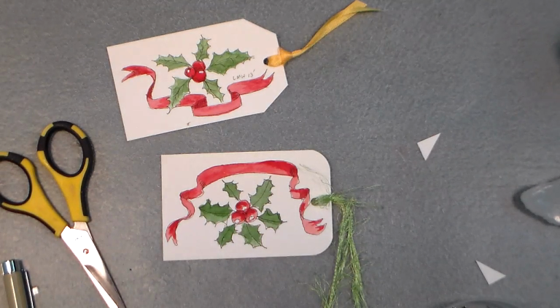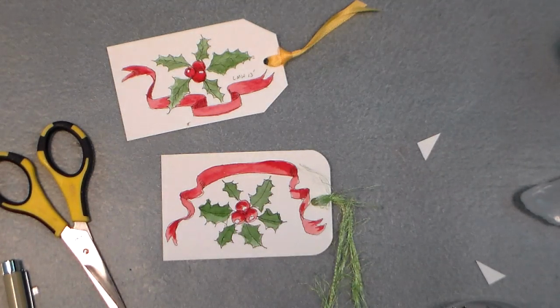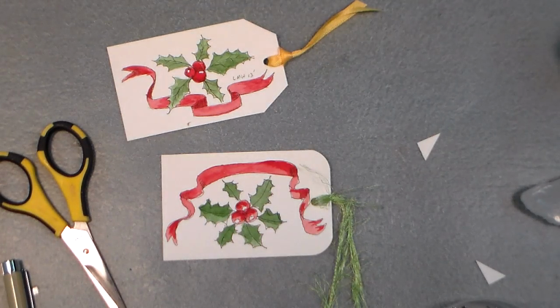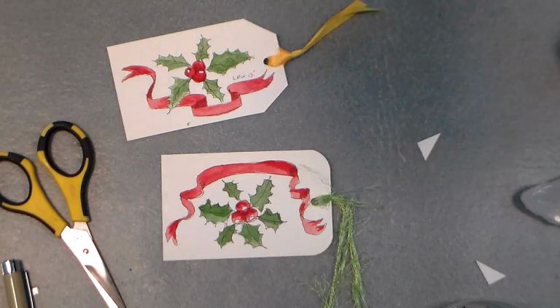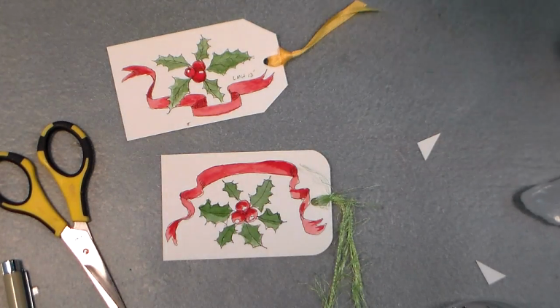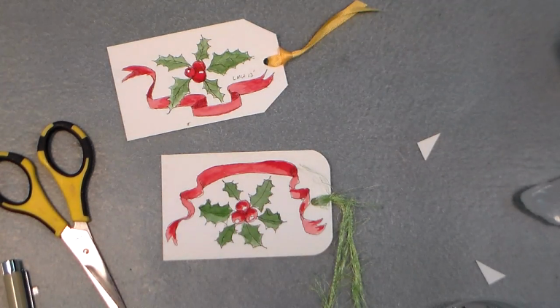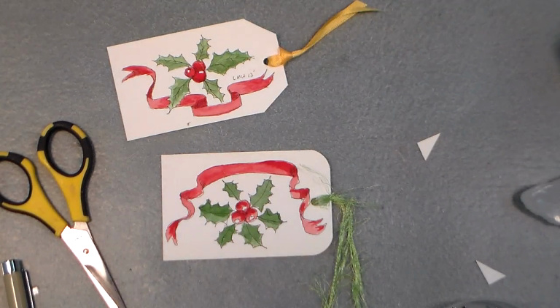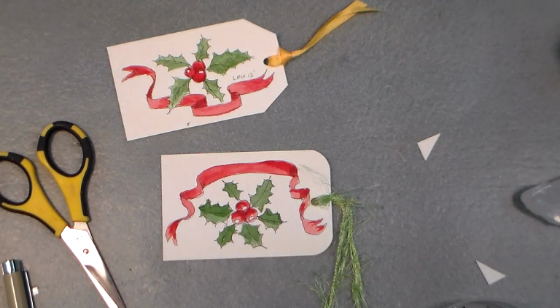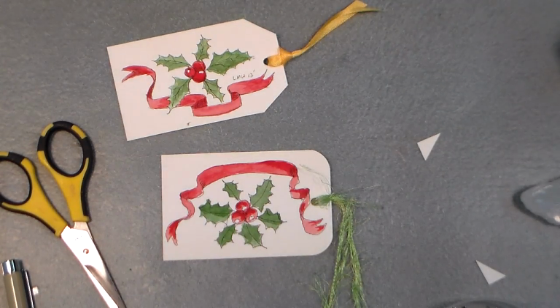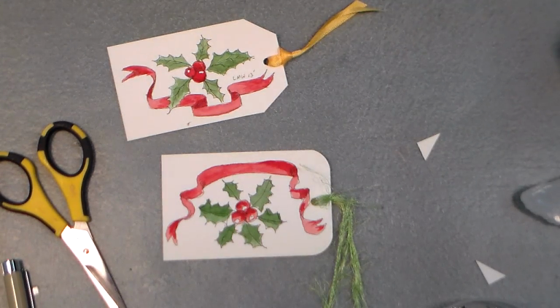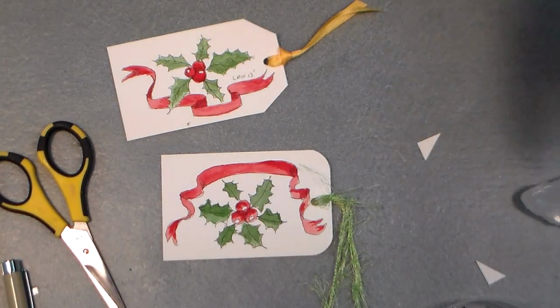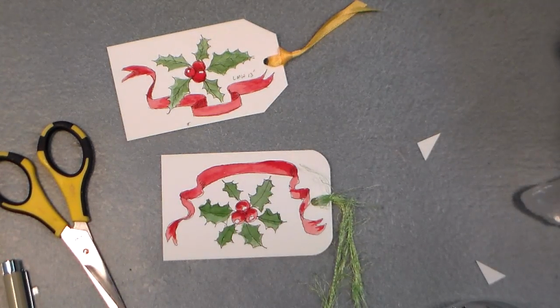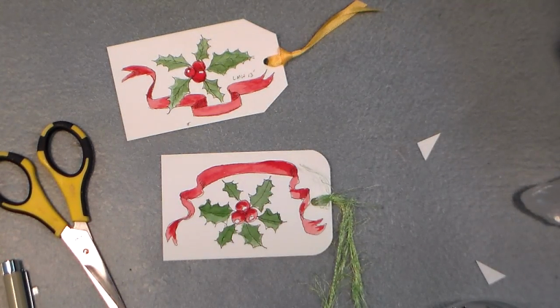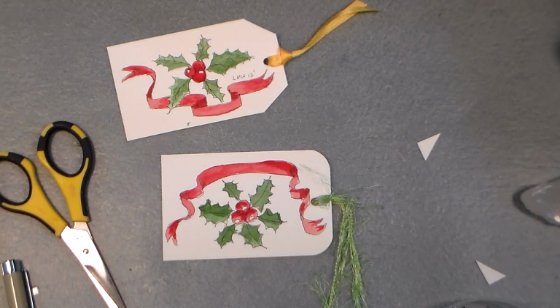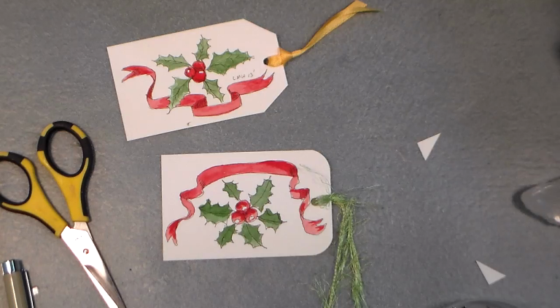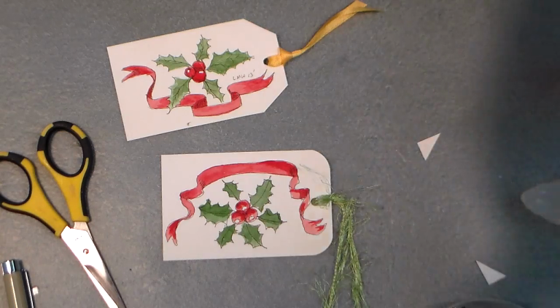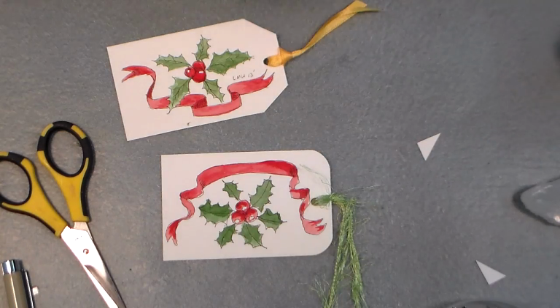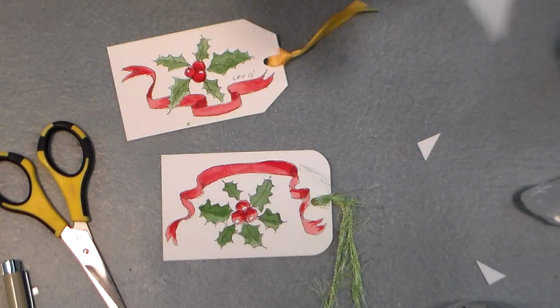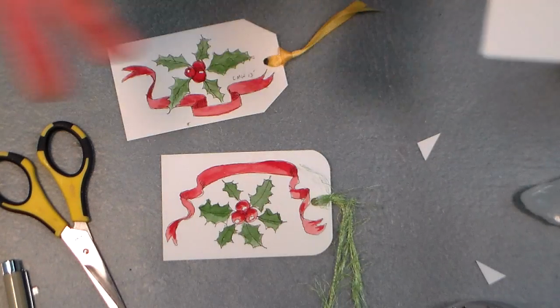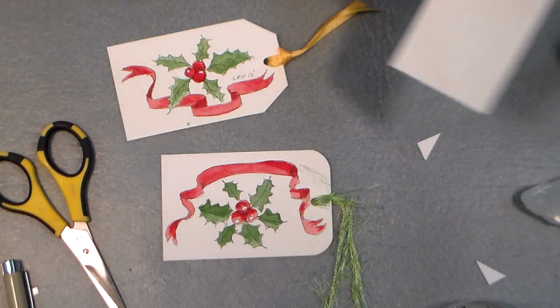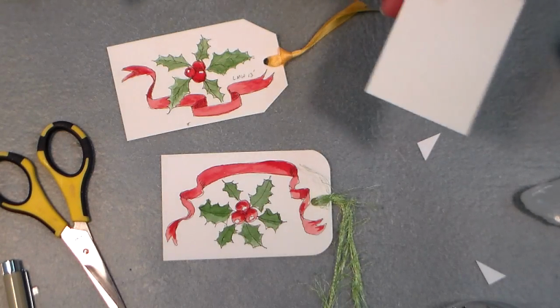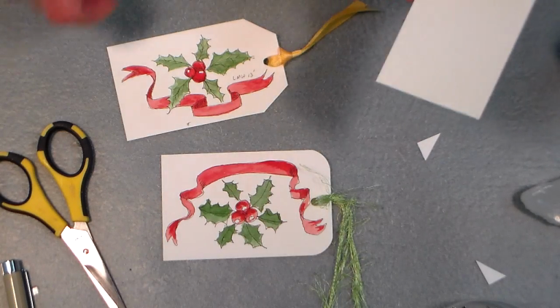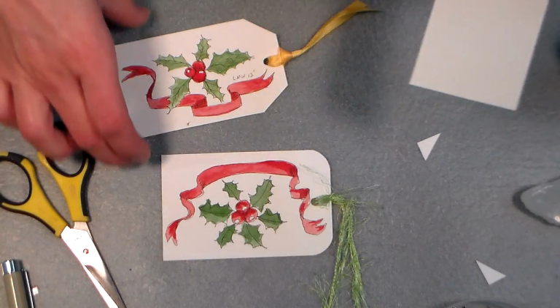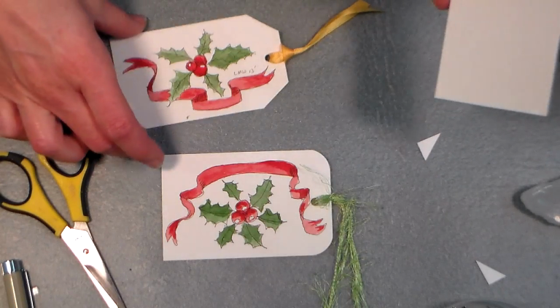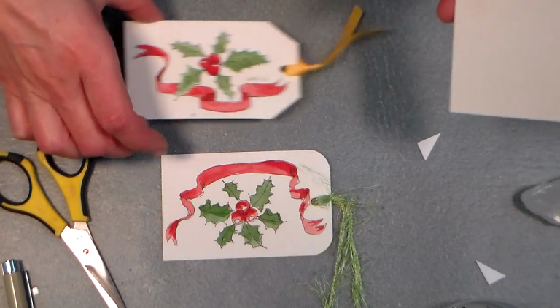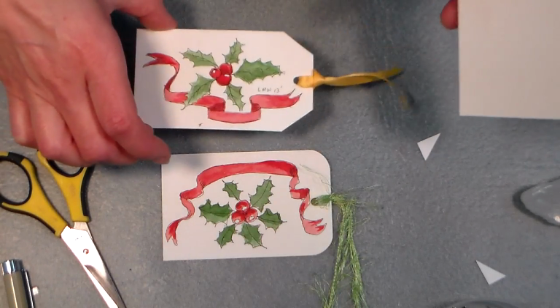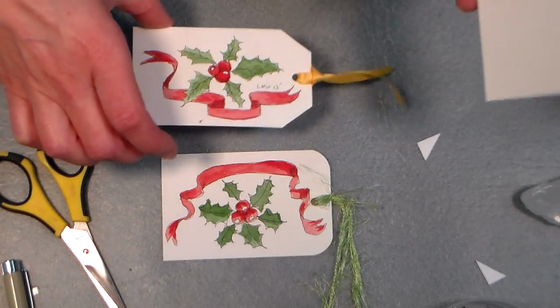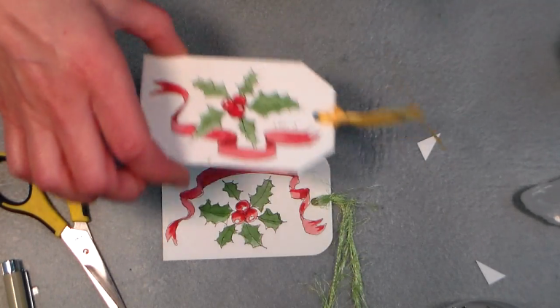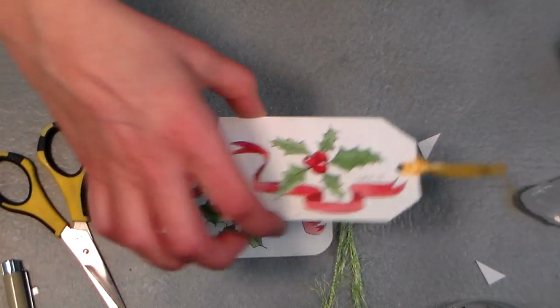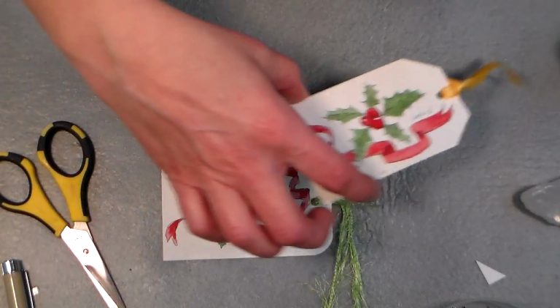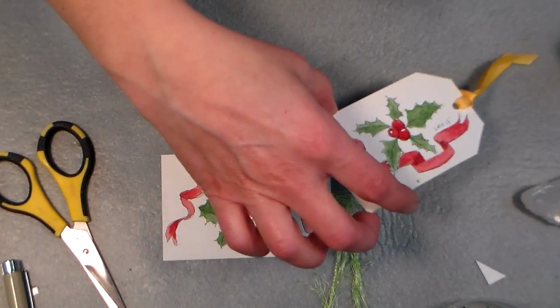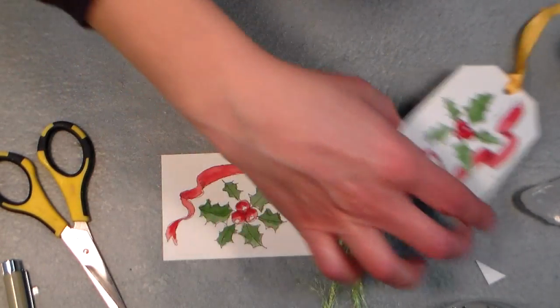Hi there, Lindsay here, the Frugal Crafter, and today I'm going to show you how to paint a quick and easy Christmas gift tag using a pen and ink technique. It's very easy.